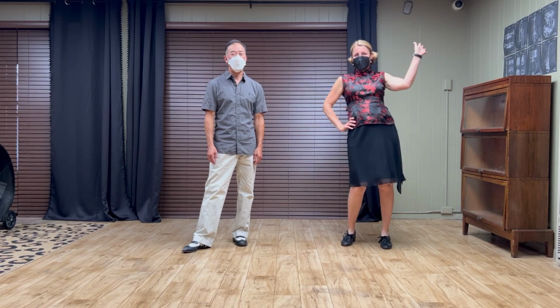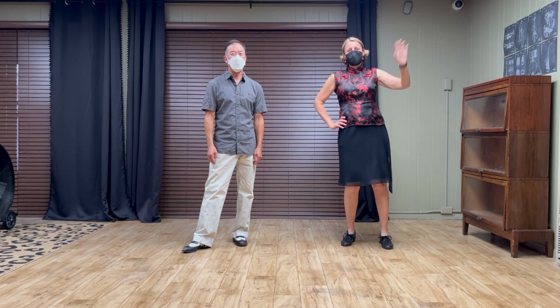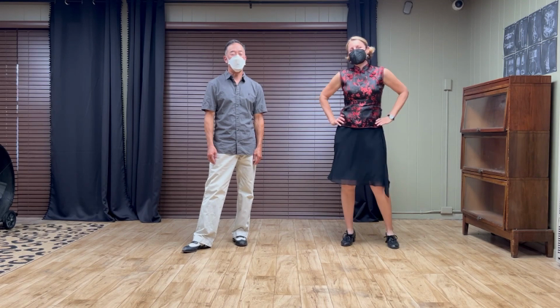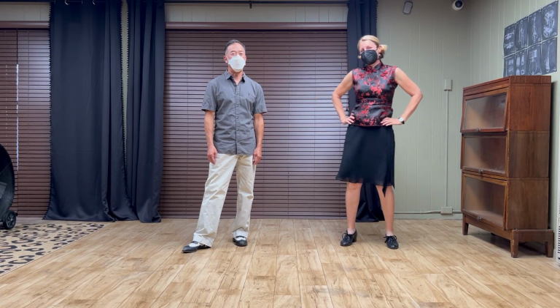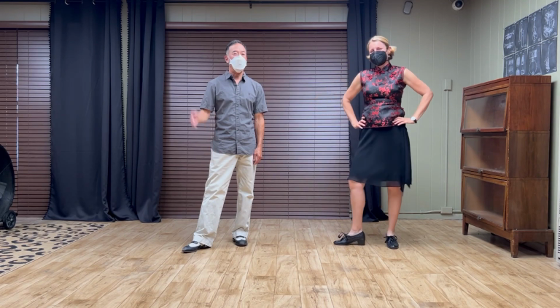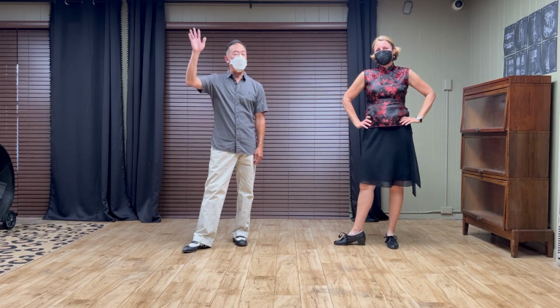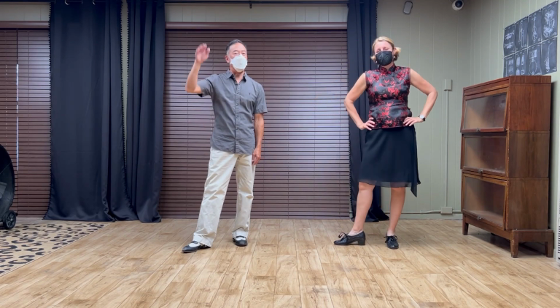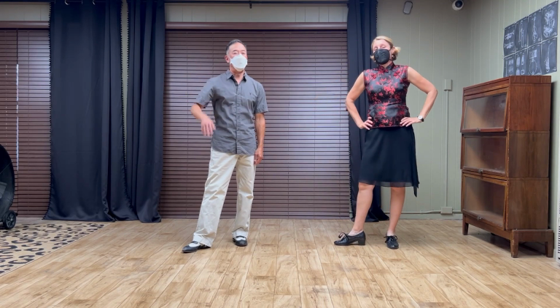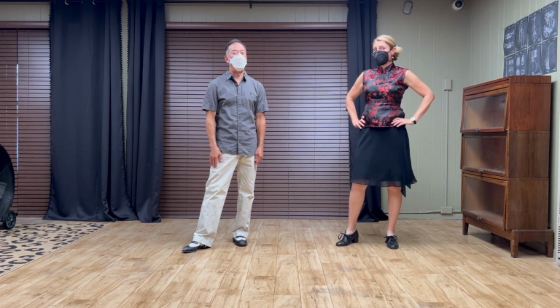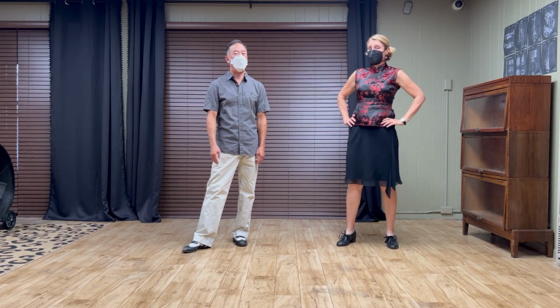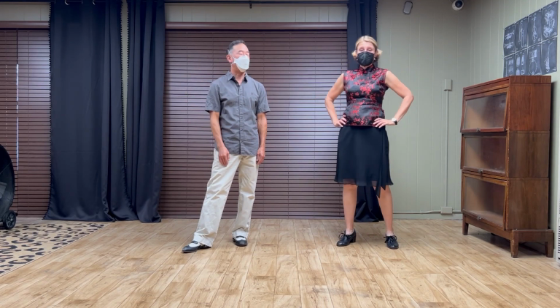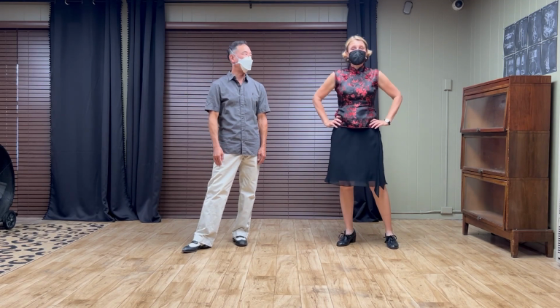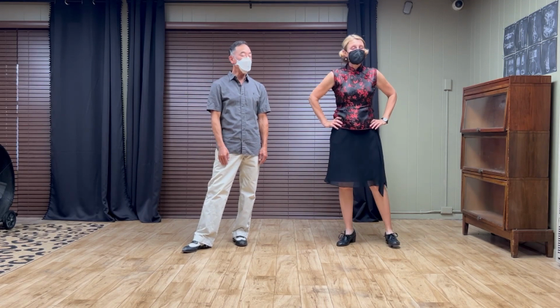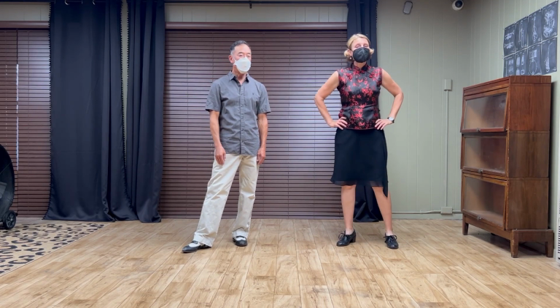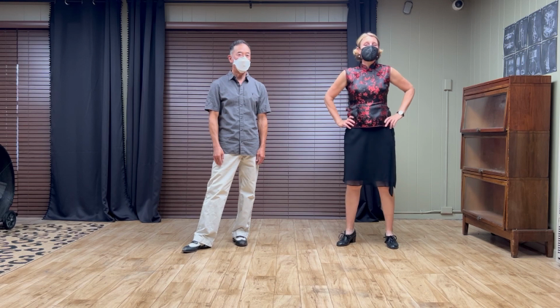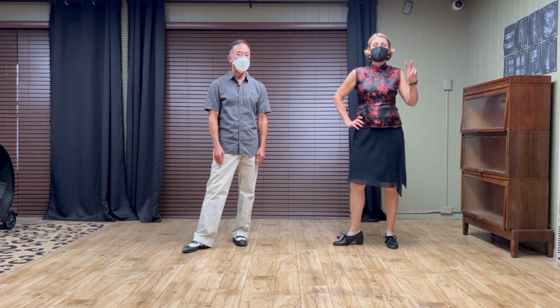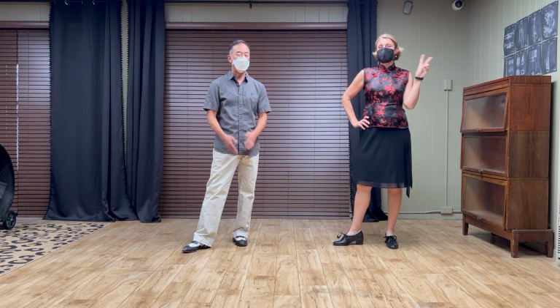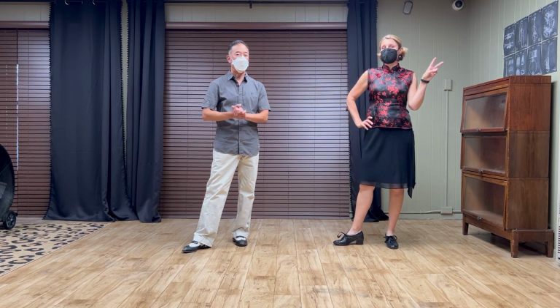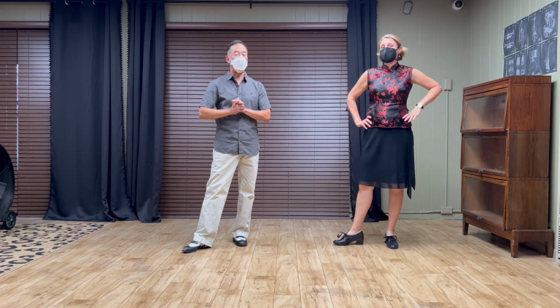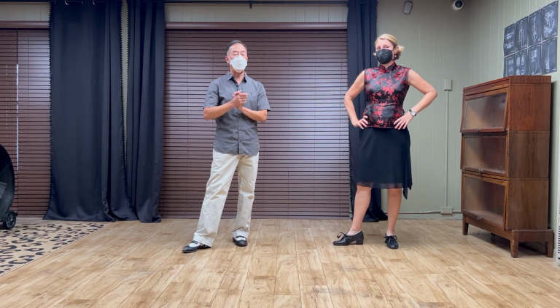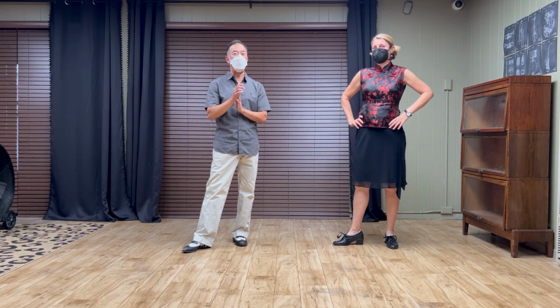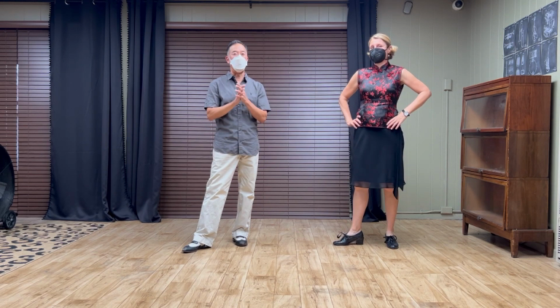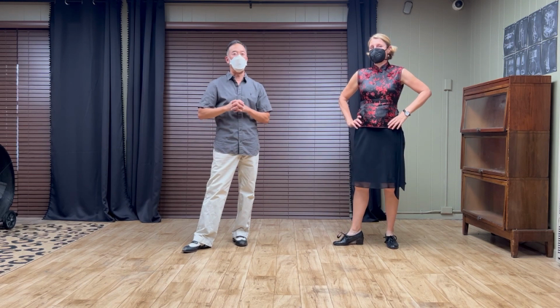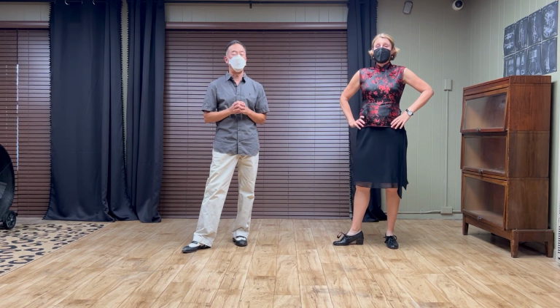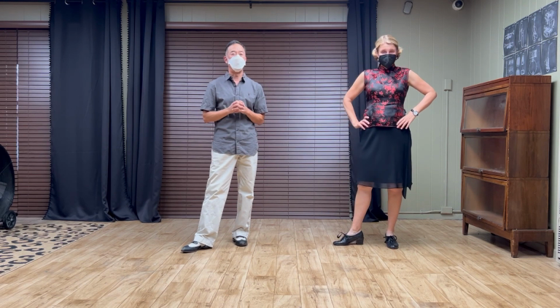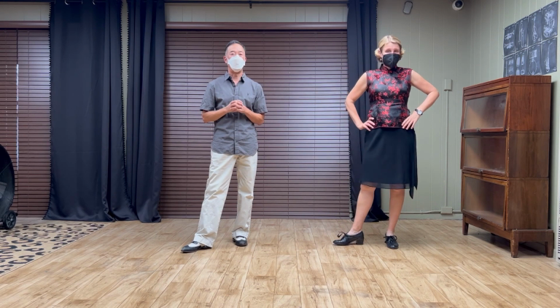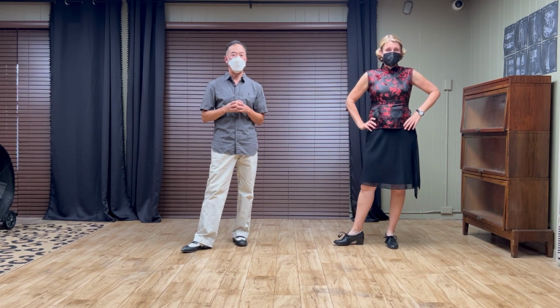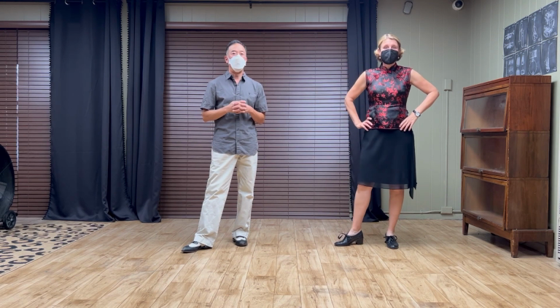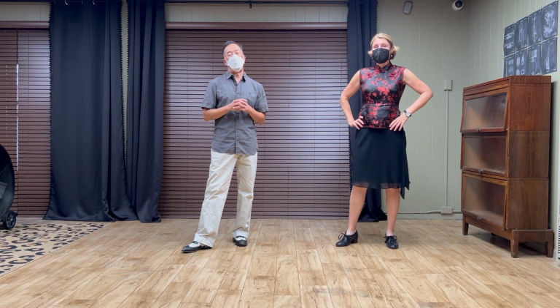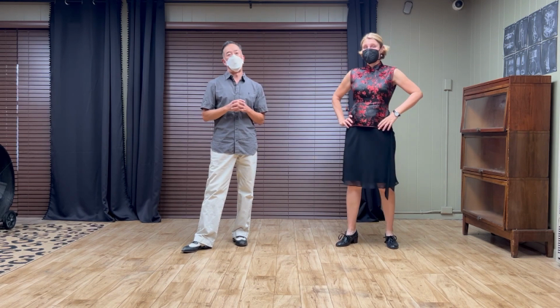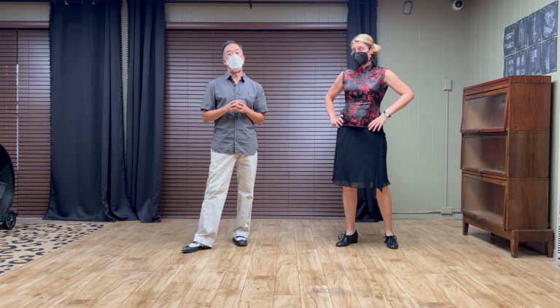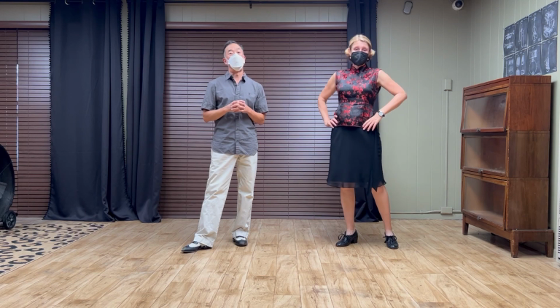Hi everybody, this is Jen. This is Ken. And this is our class summary for Intermediate Lindy Hop week two, October 2022, at the Woodchoppers Ball at the Verity Club.